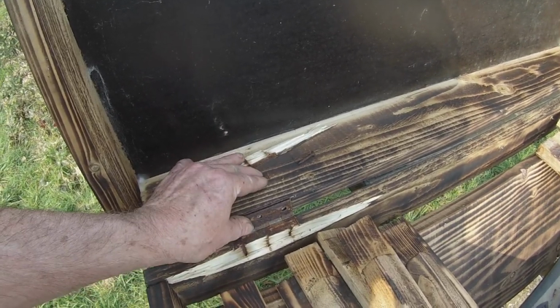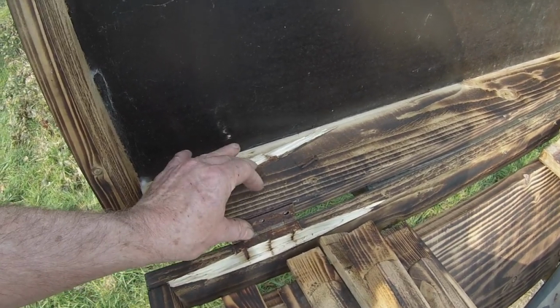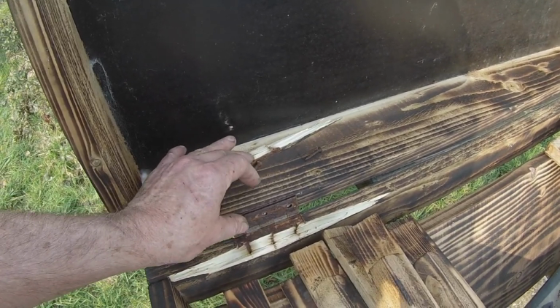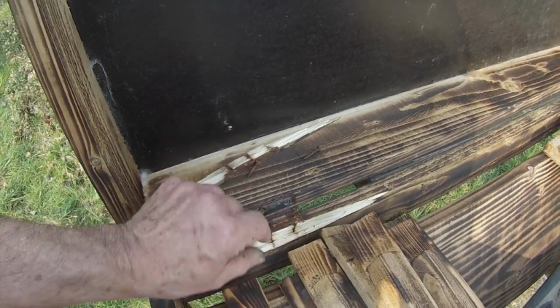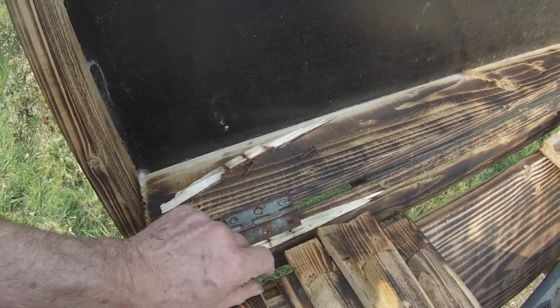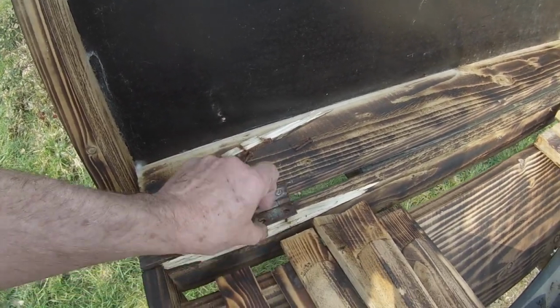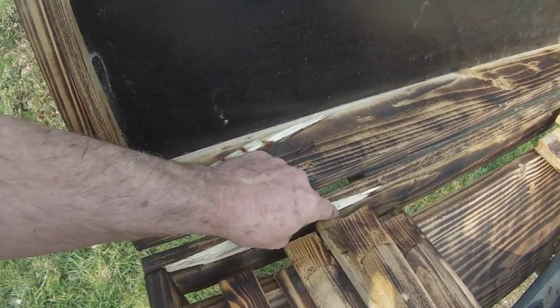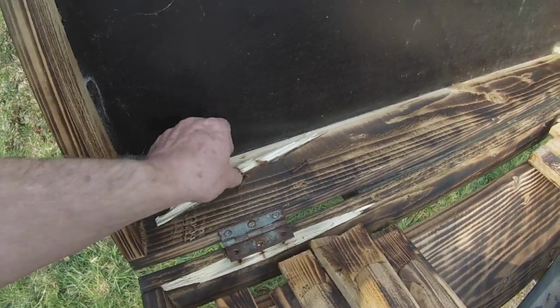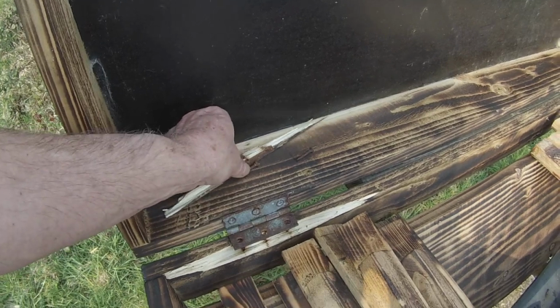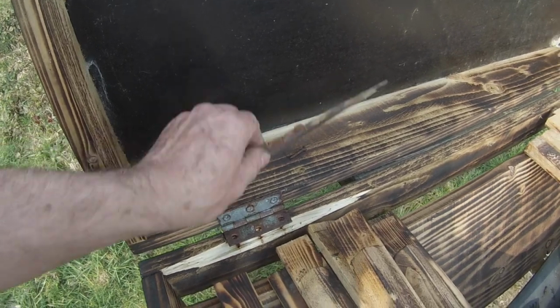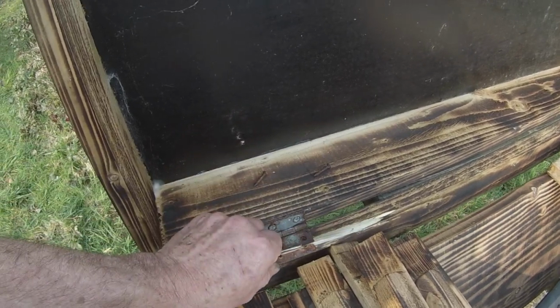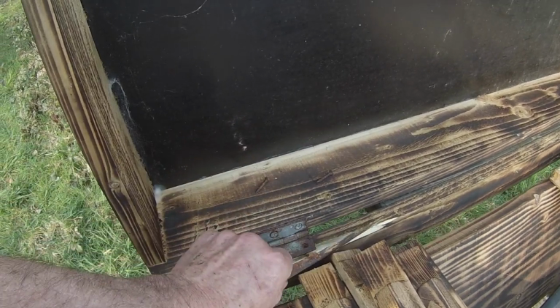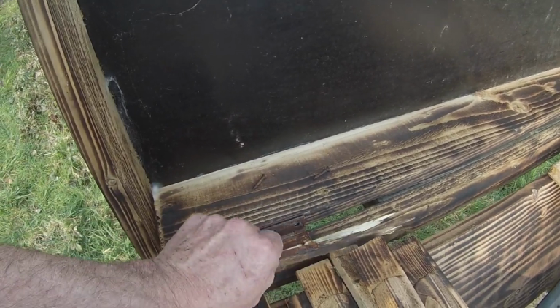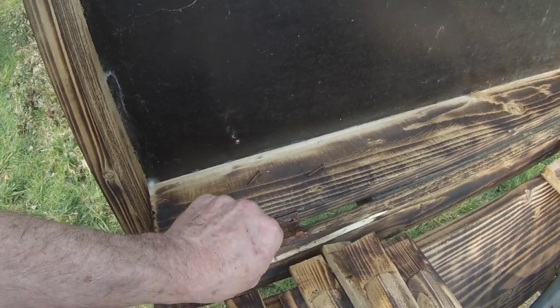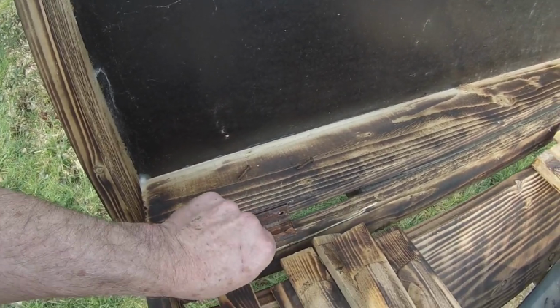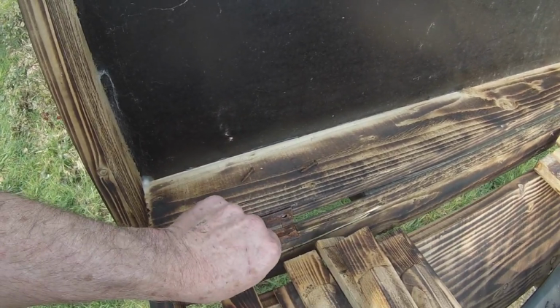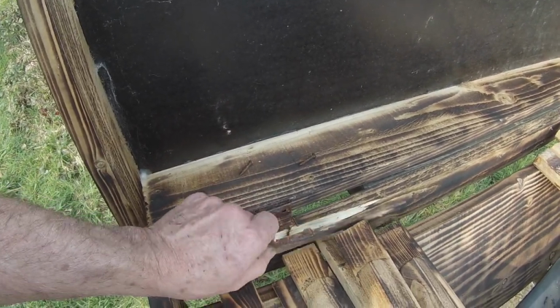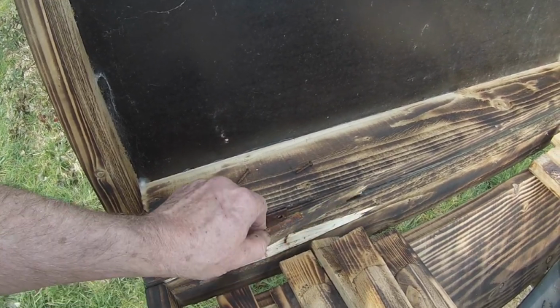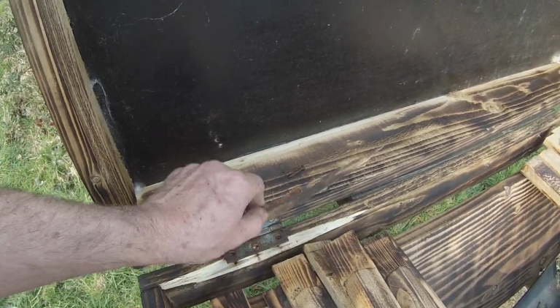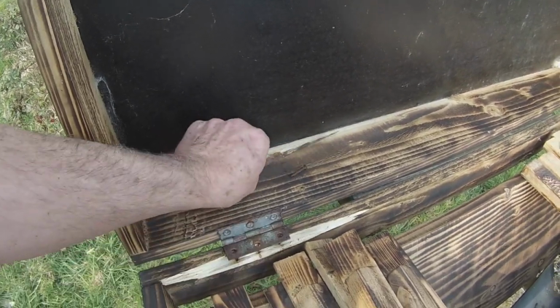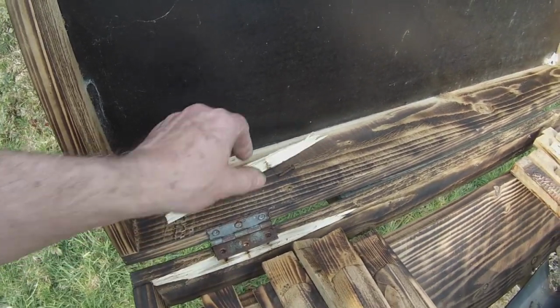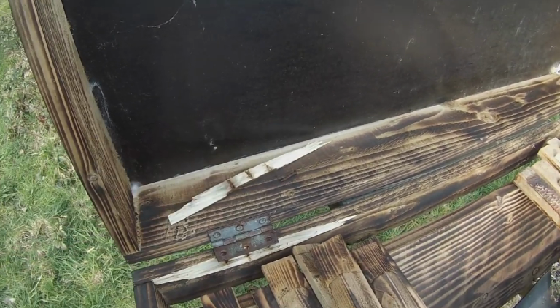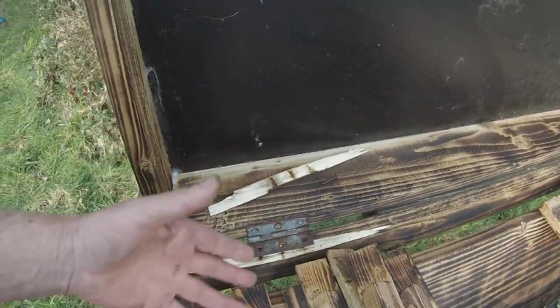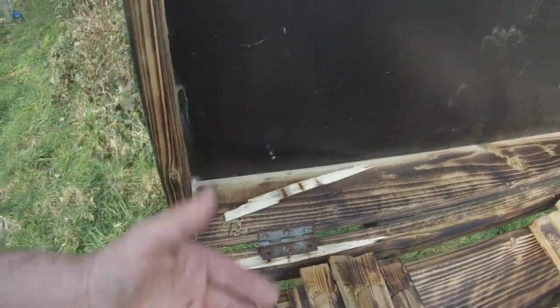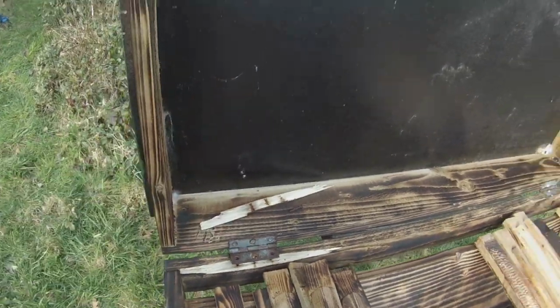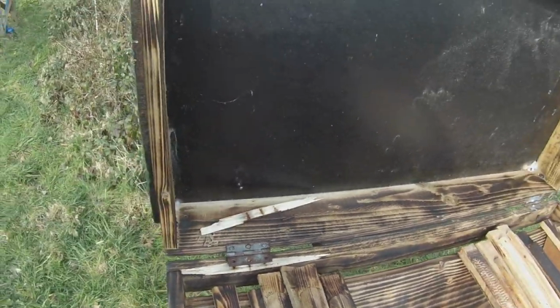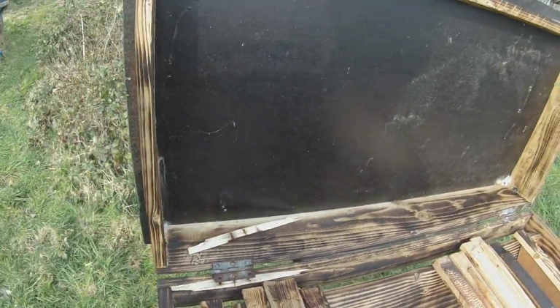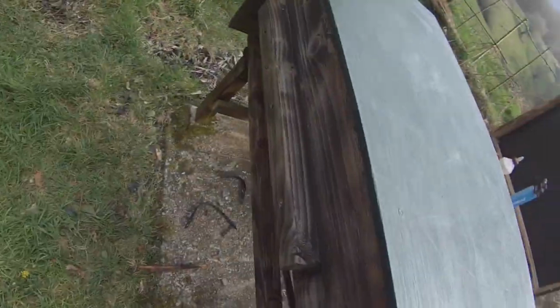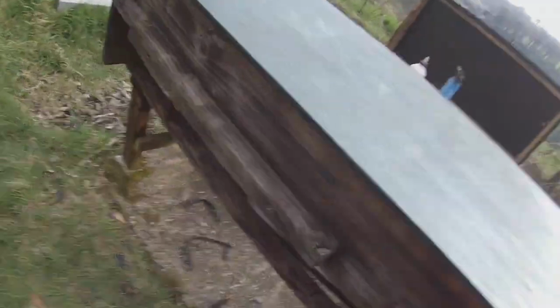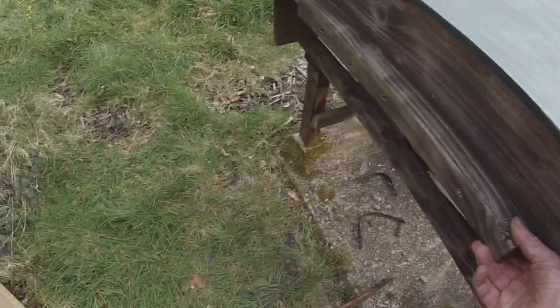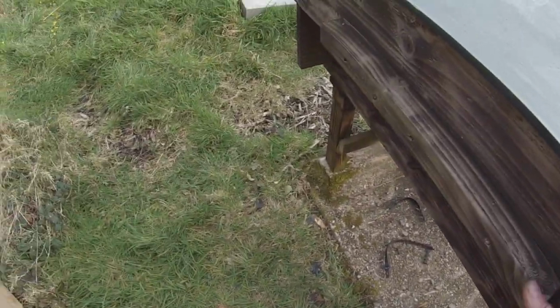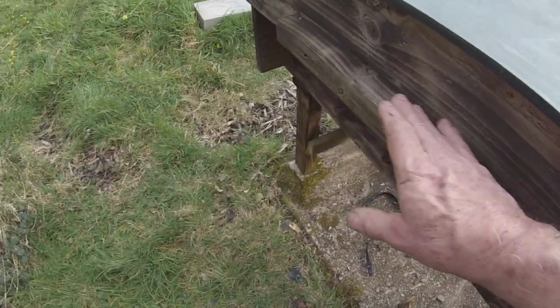Also, these screws aren't long enough to take the weight of the roof, so they have literally split the wood here. I'm going to have to glue this piece back in and use some longer screws to fix the problem.